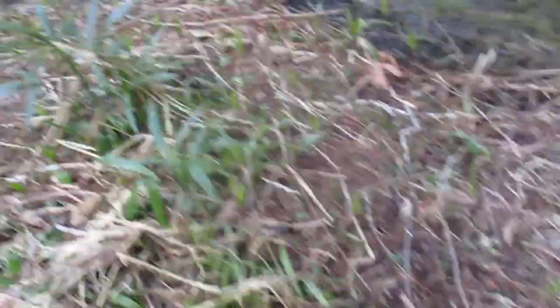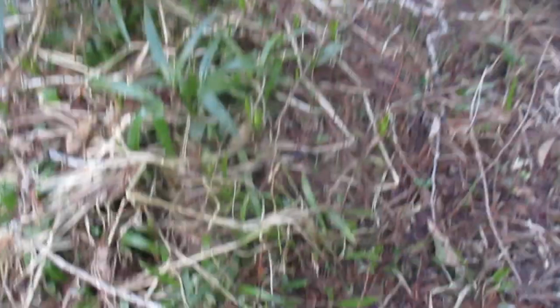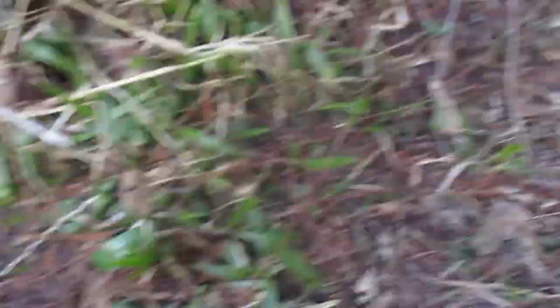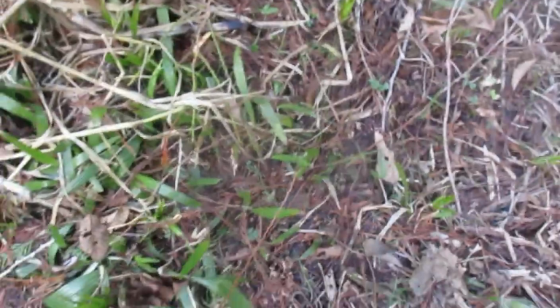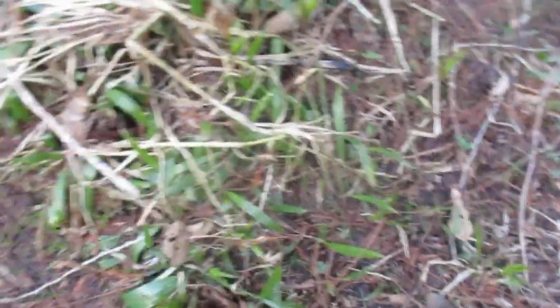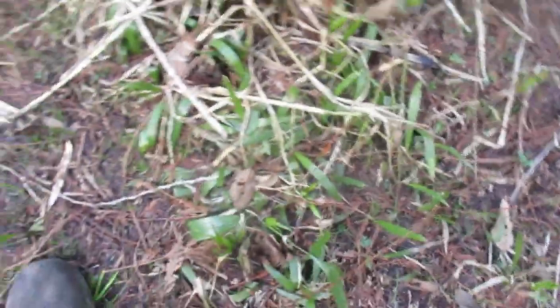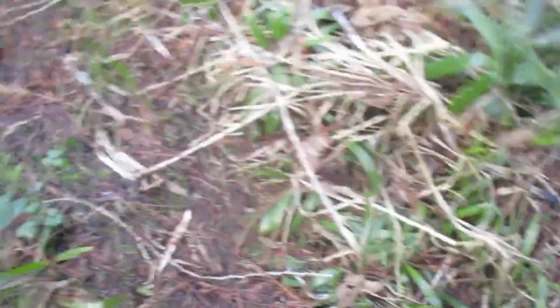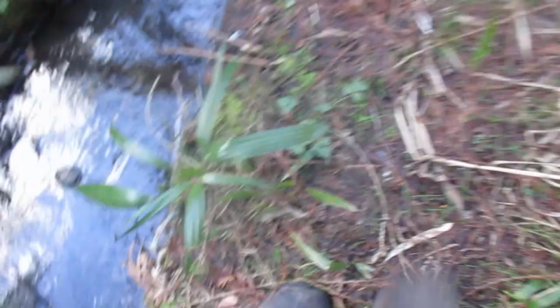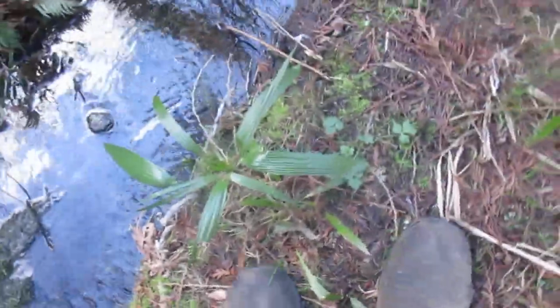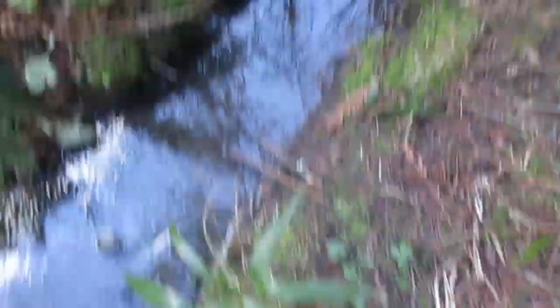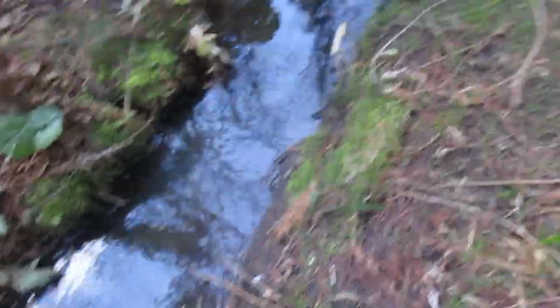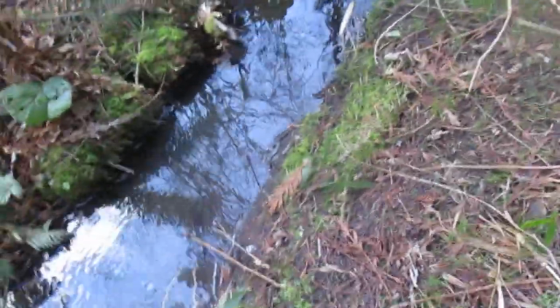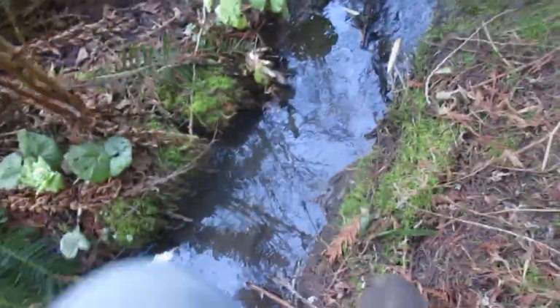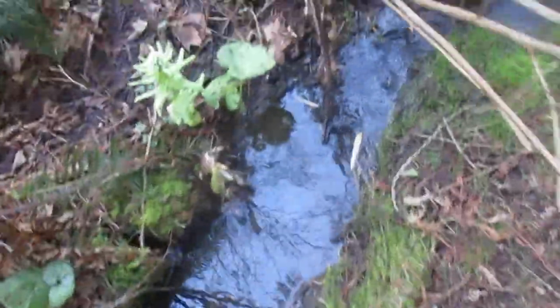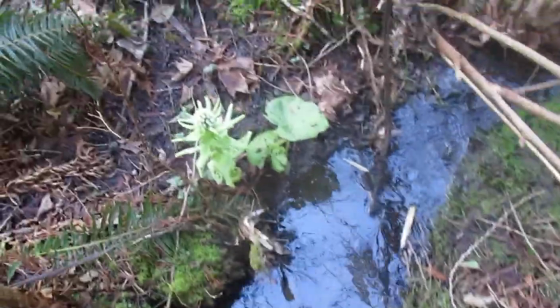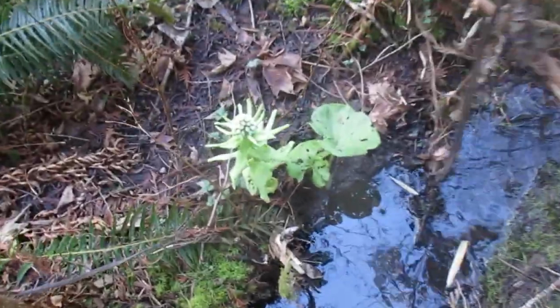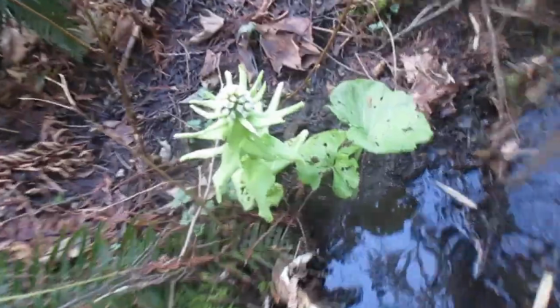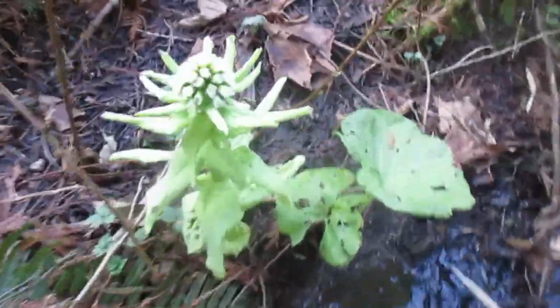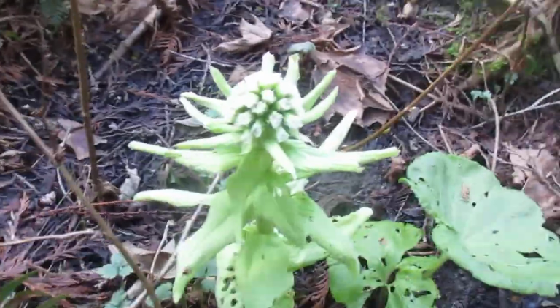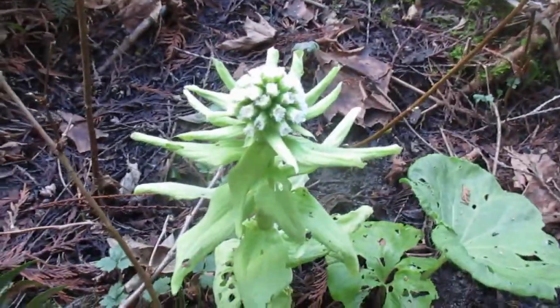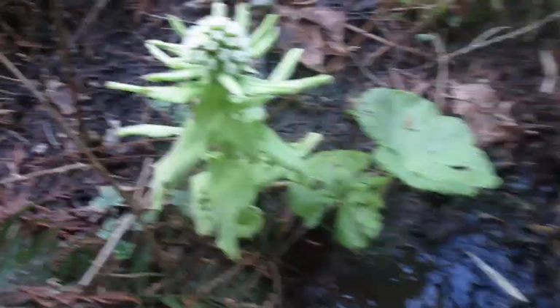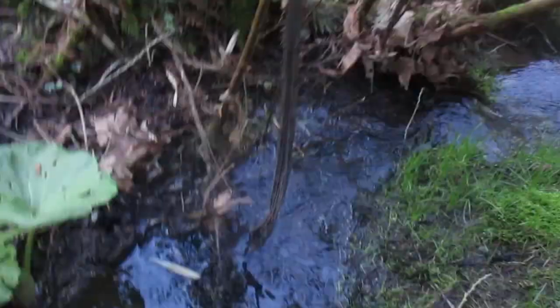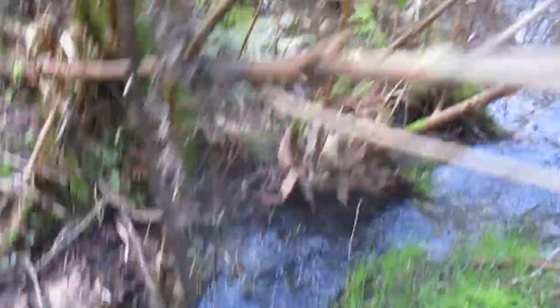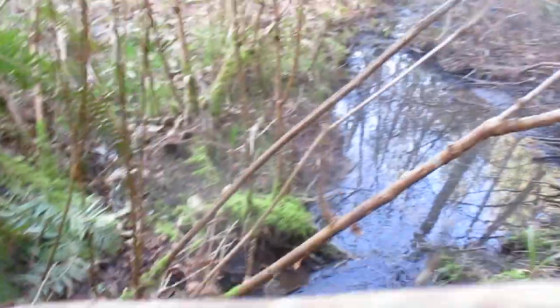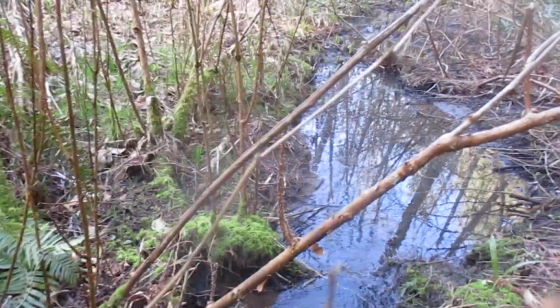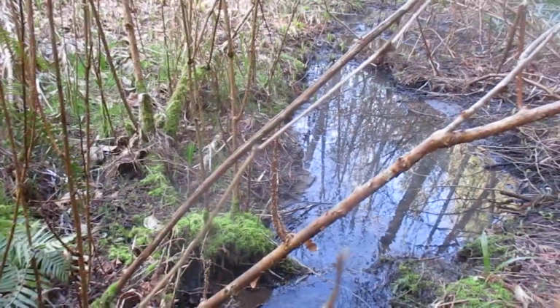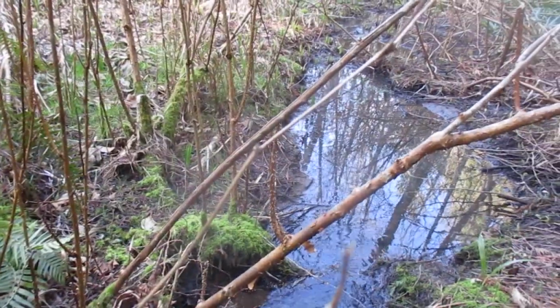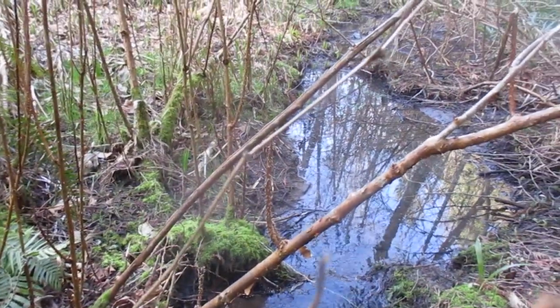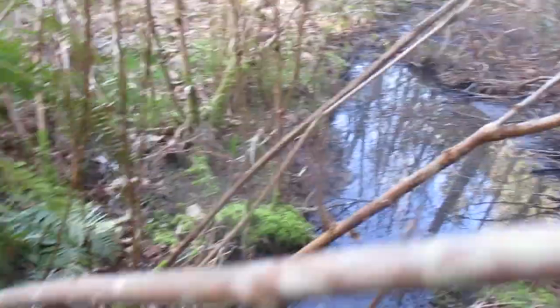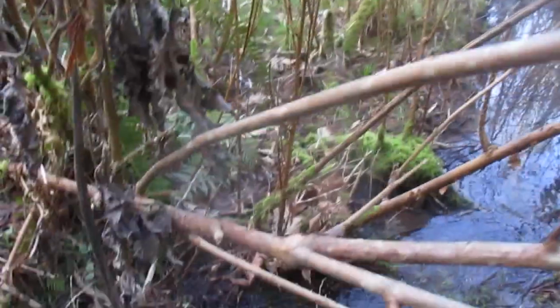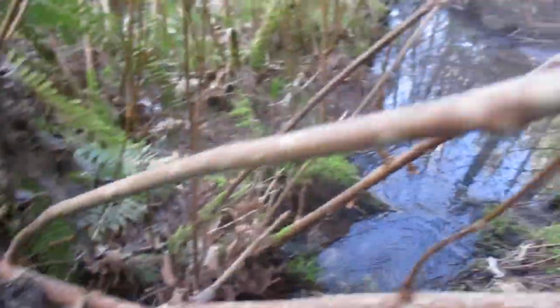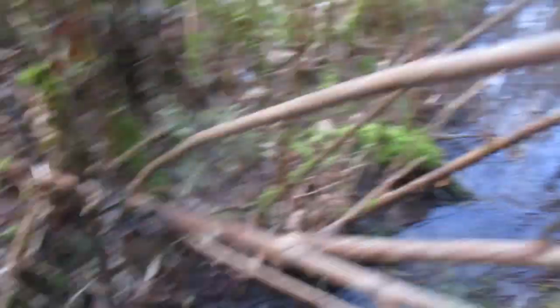I got to watch my step. There's palm seedlings everywhere — they're everywhere. They're down along the side of the creek here. The creek is down to just a light trickle; it's been pretty dry.